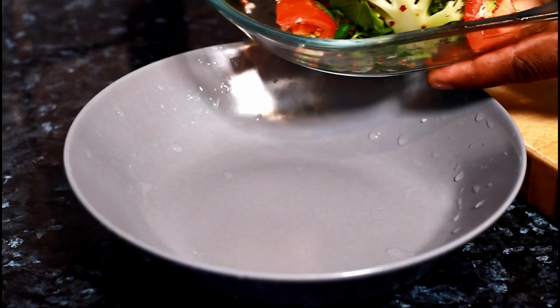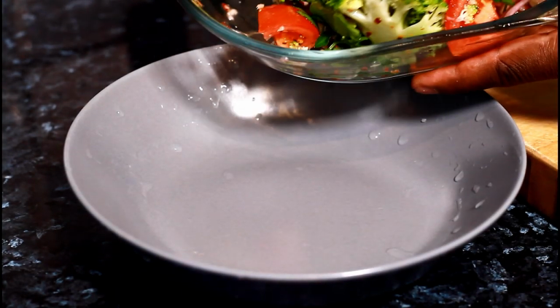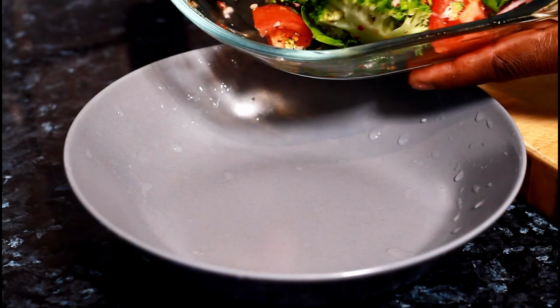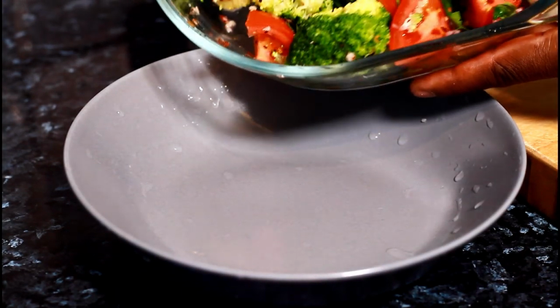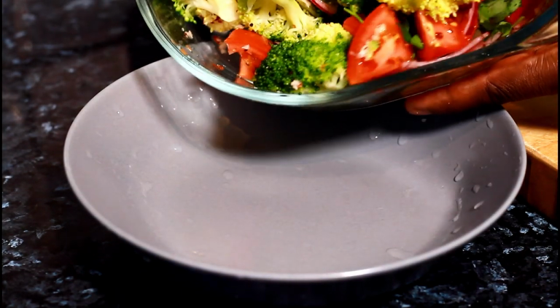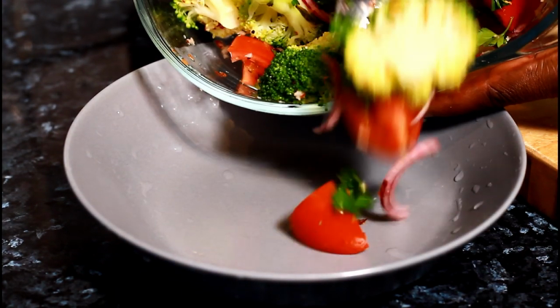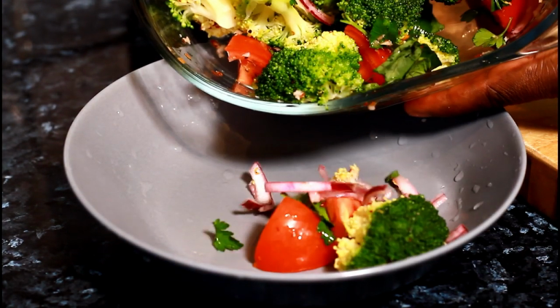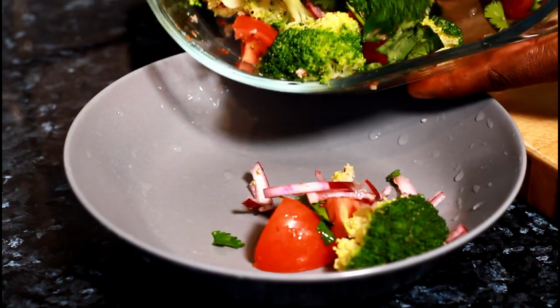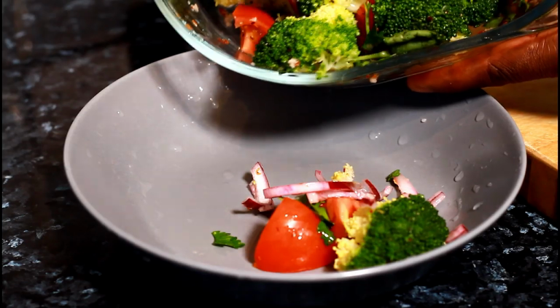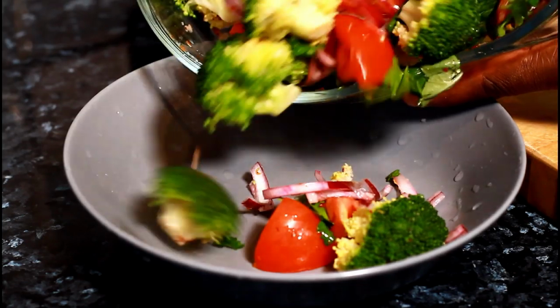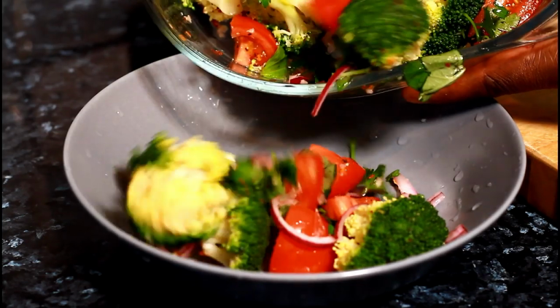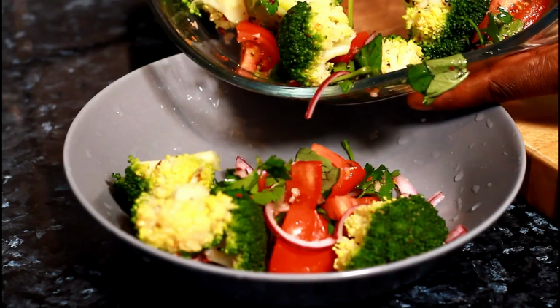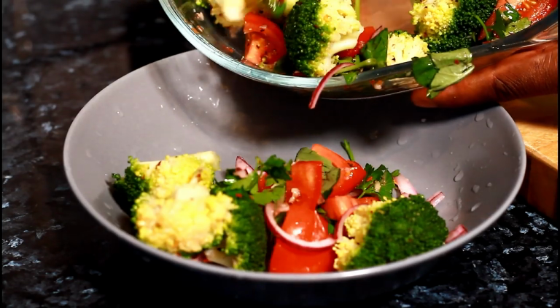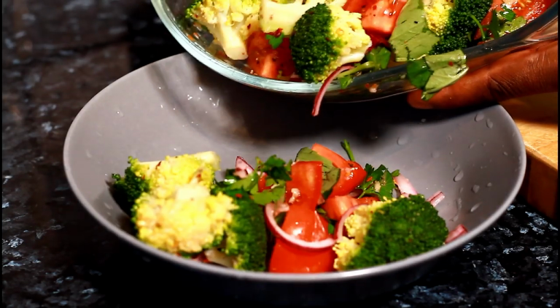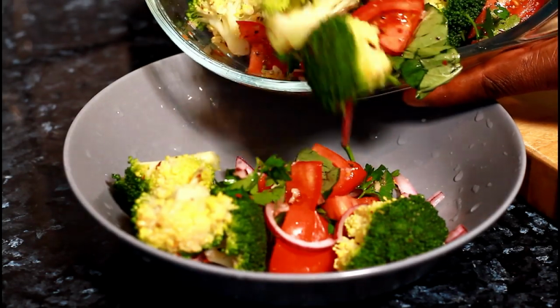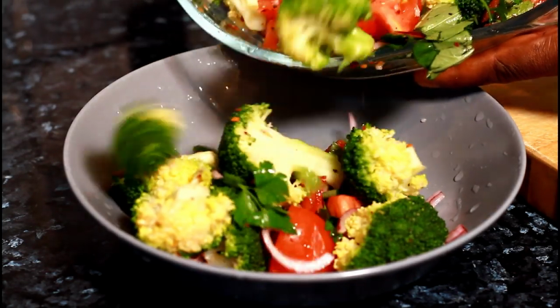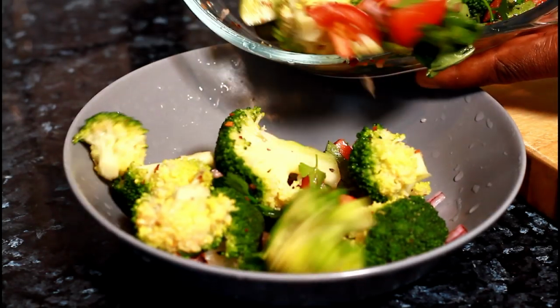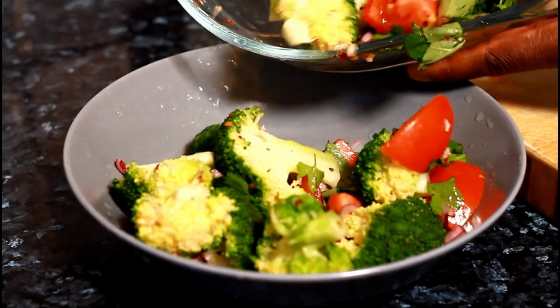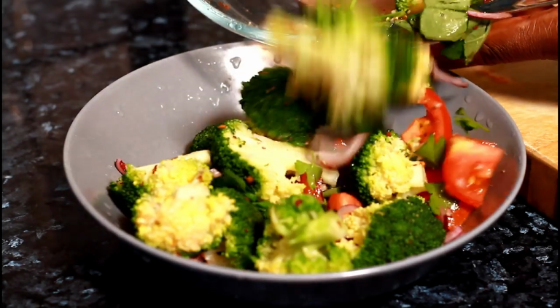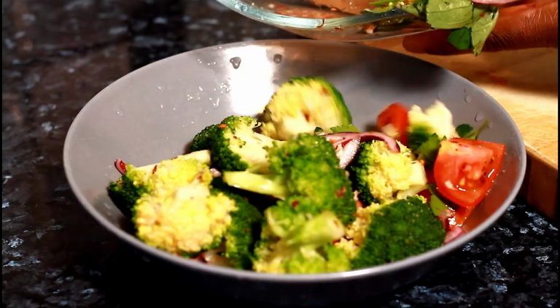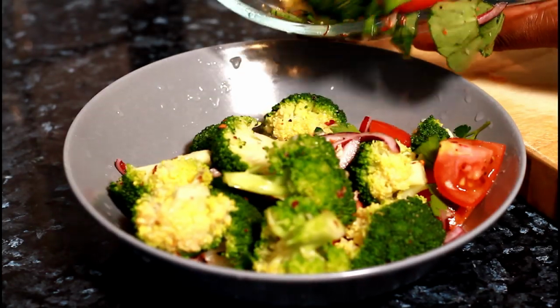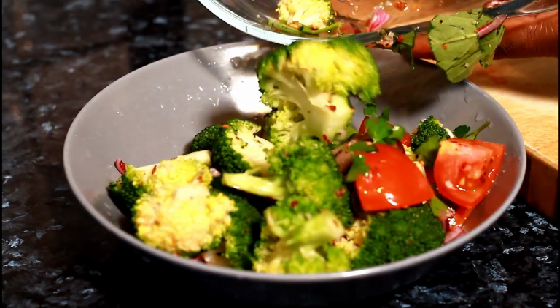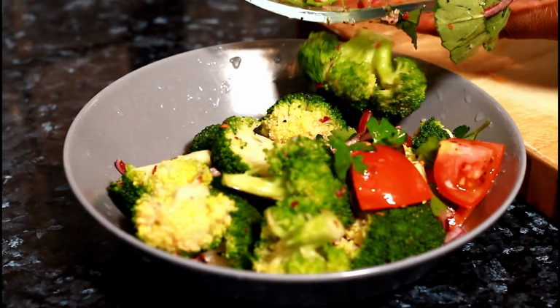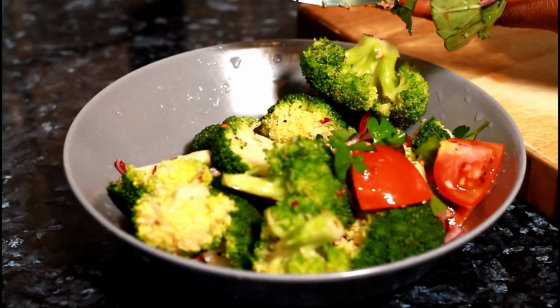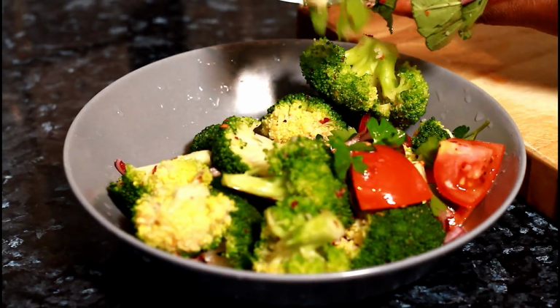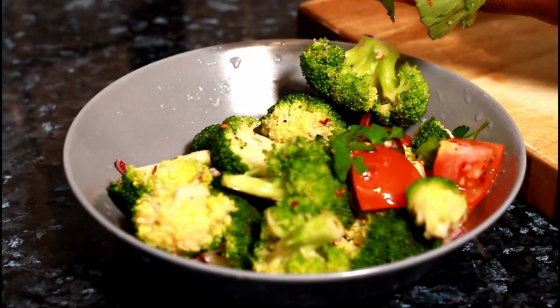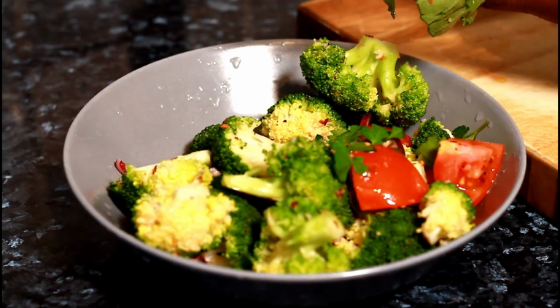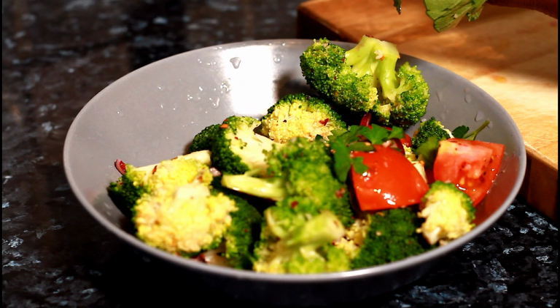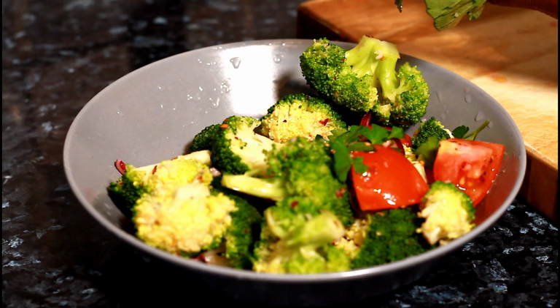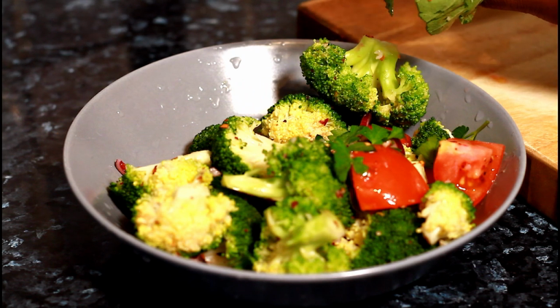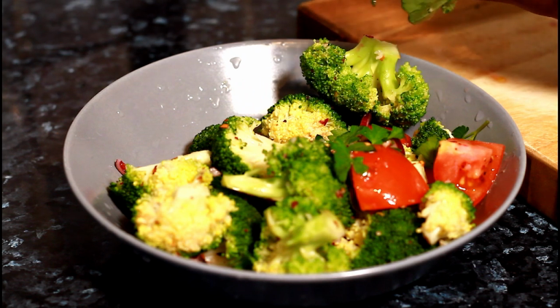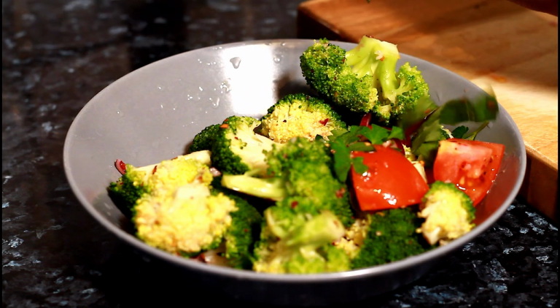I'm just going to transfer it into another container, just like this. As you can see, with that lovely lime juice and garlic.